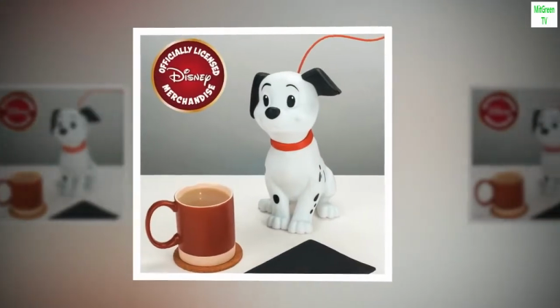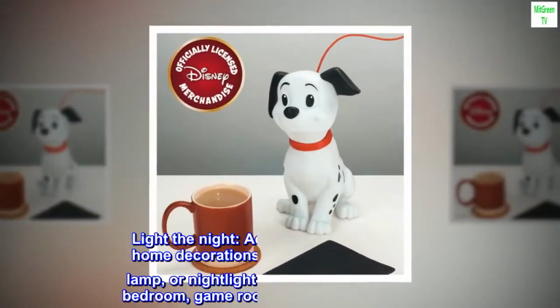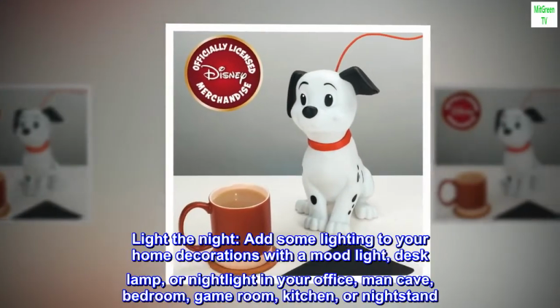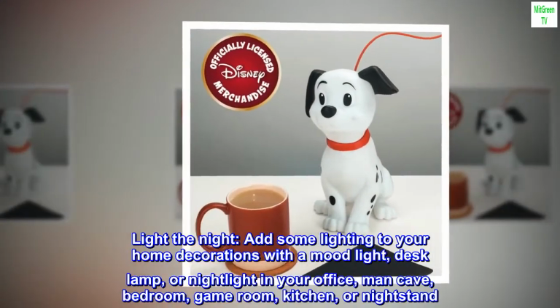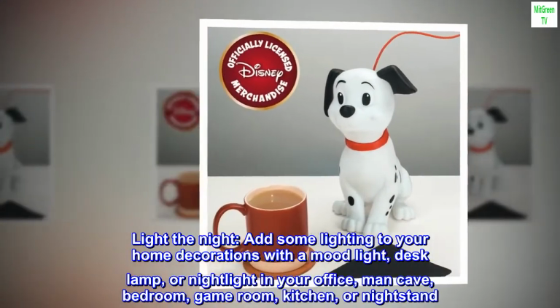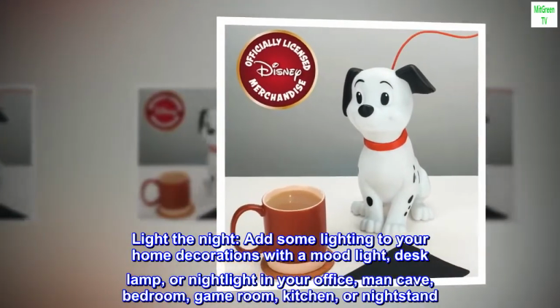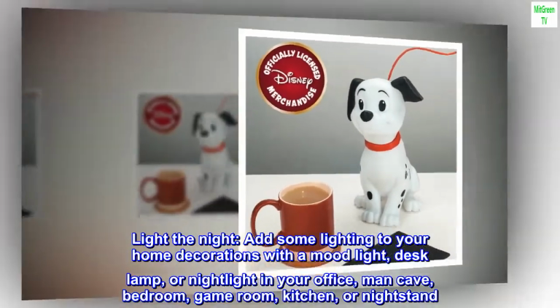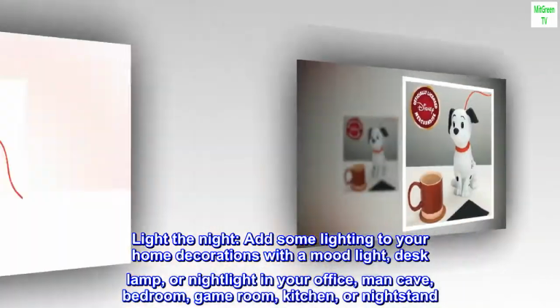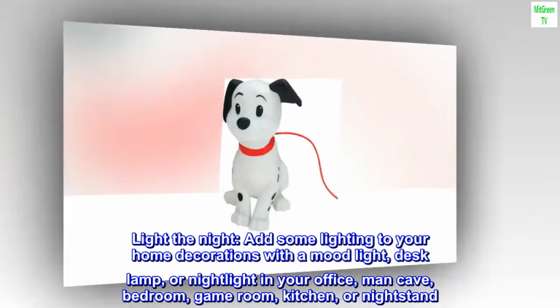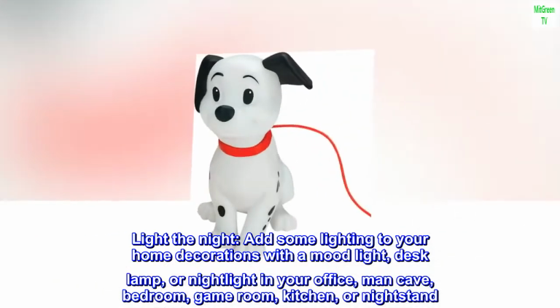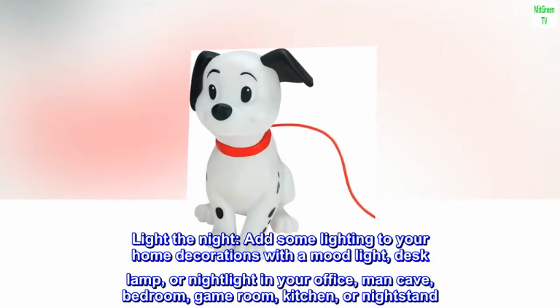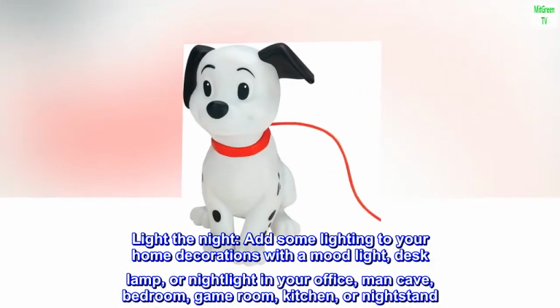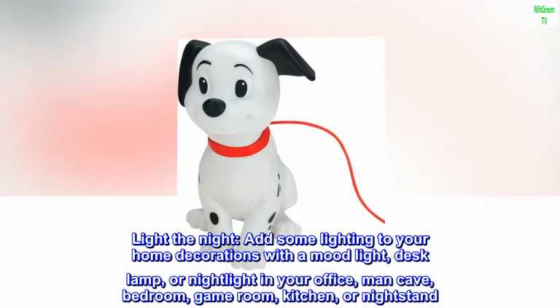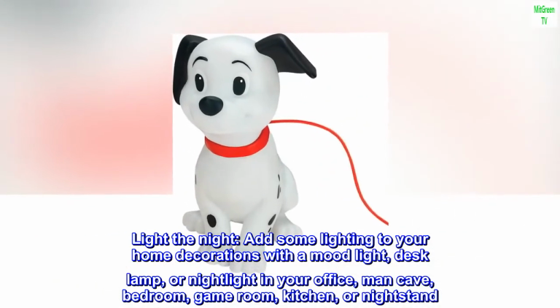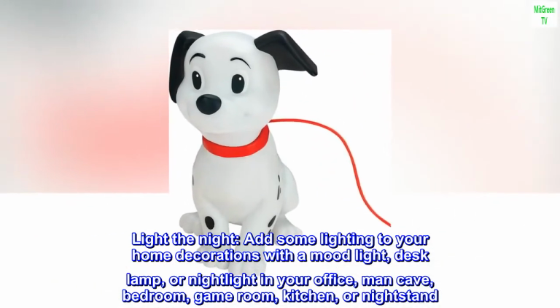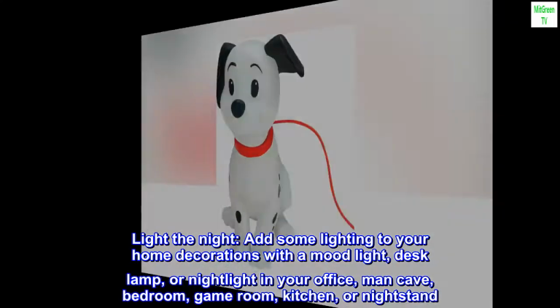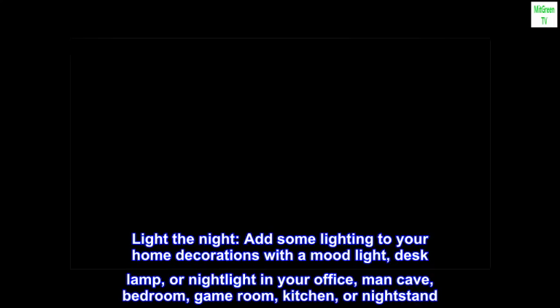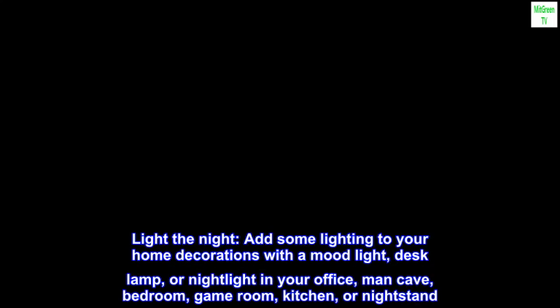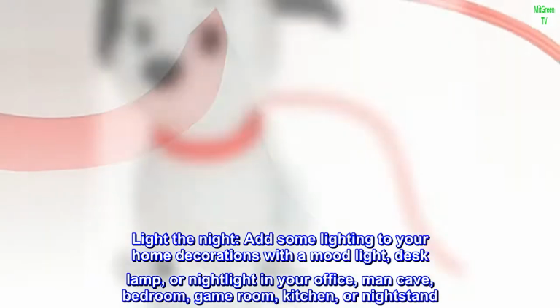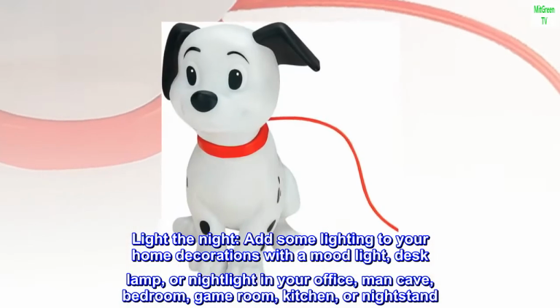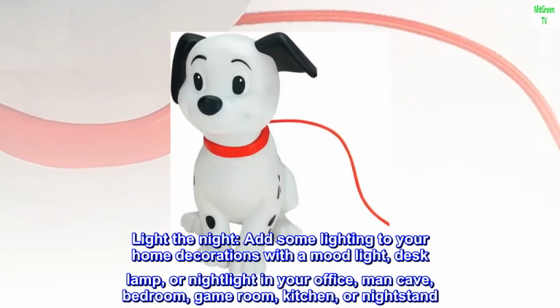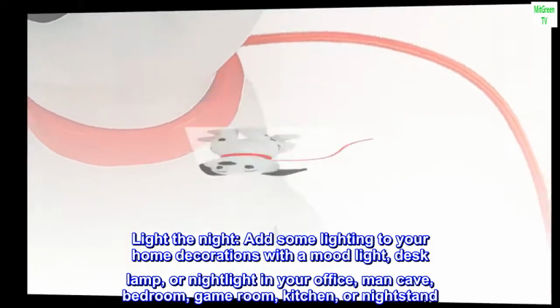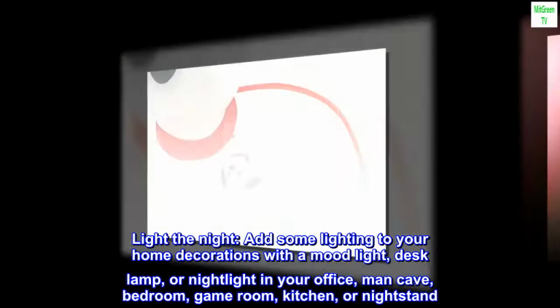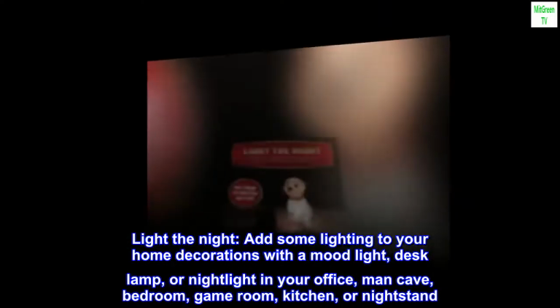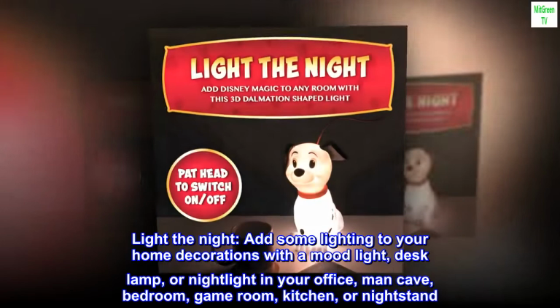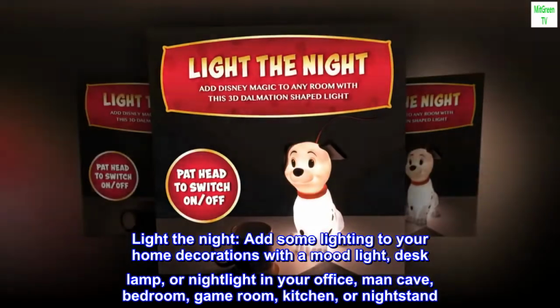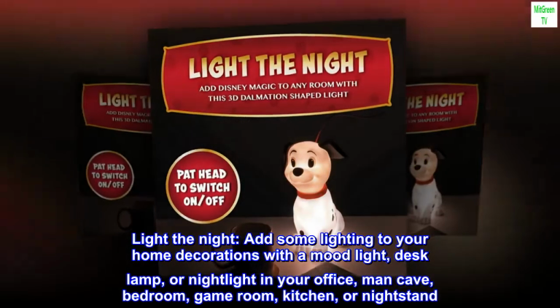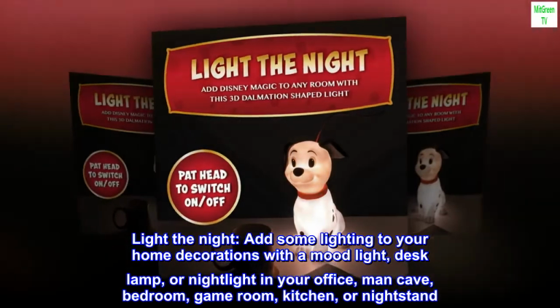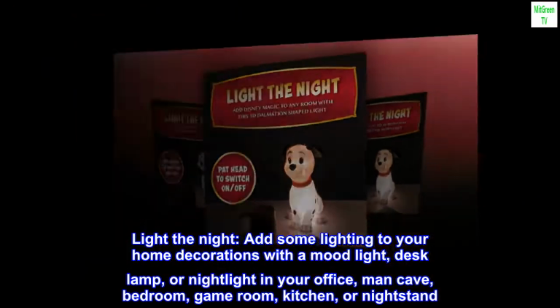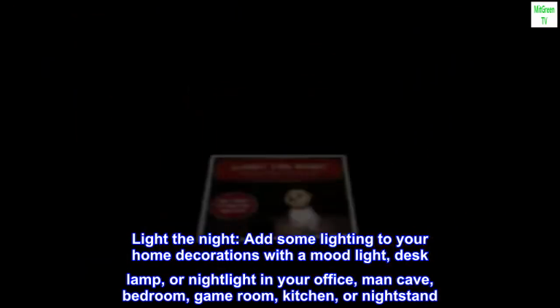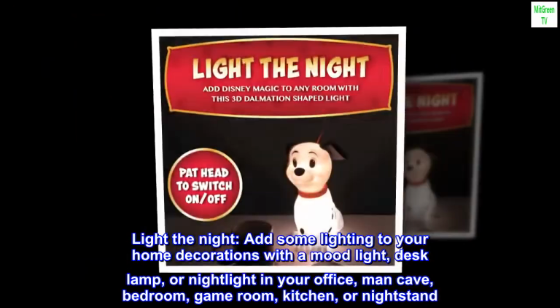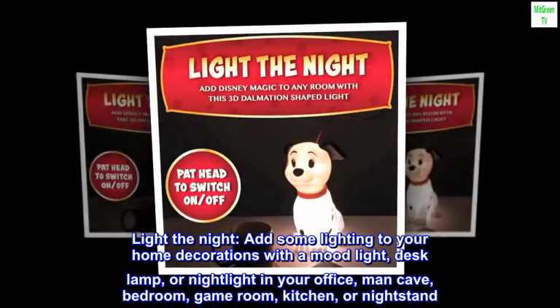Light the Night. Add some lighting to your home decorations with a mood light, desk lamp, or nightlight in your office, man cave, bedroom, game room, kitchen, or nightstand.